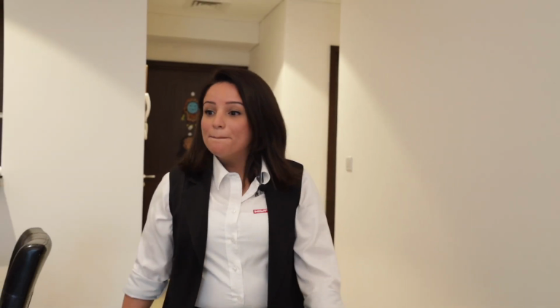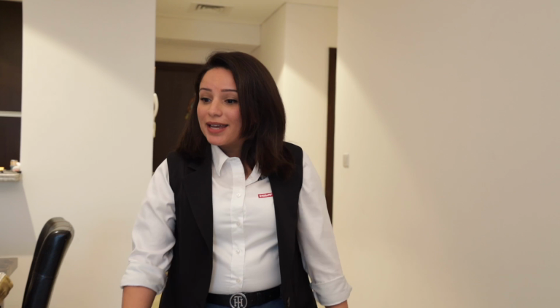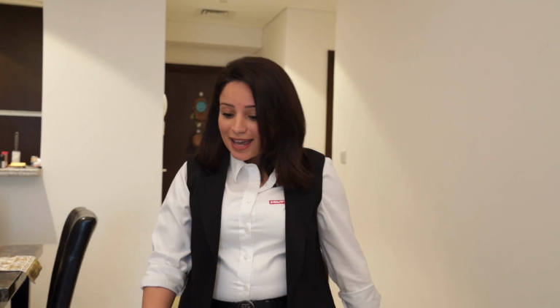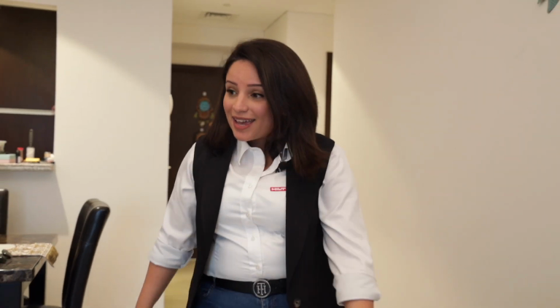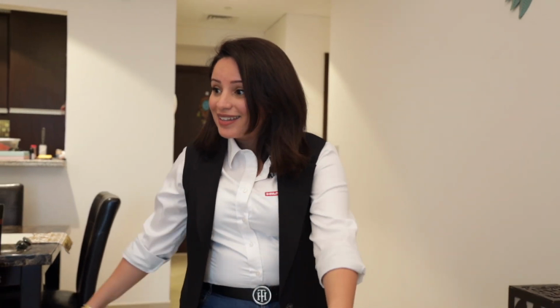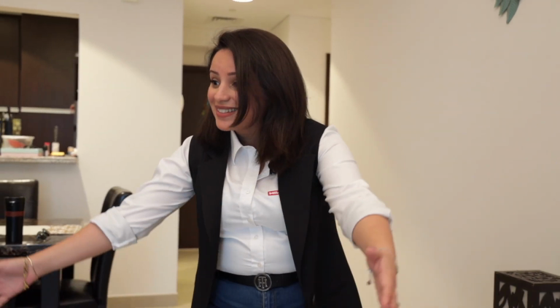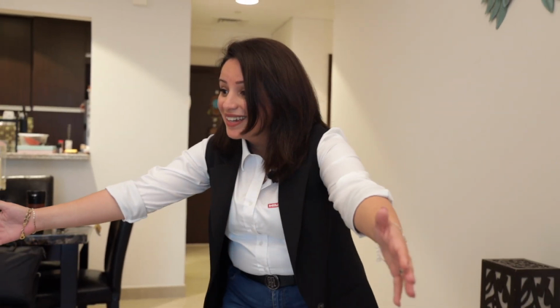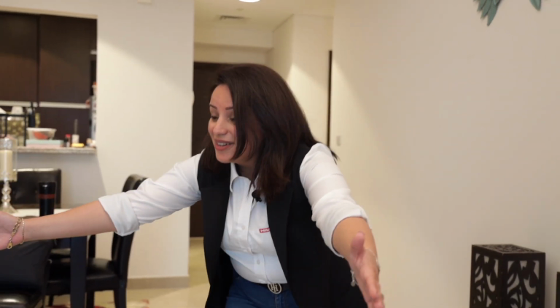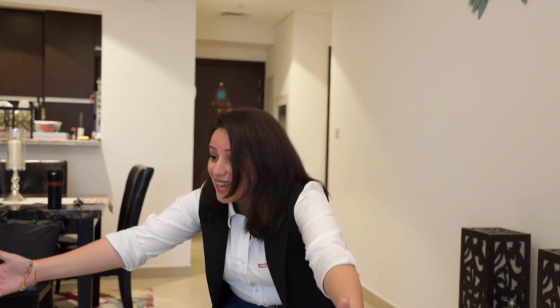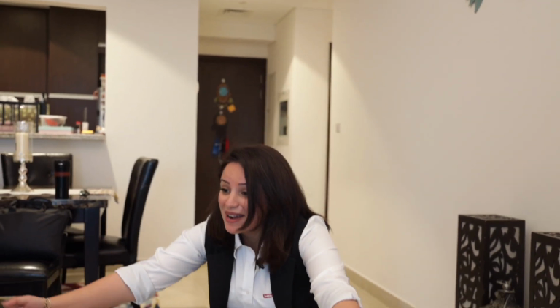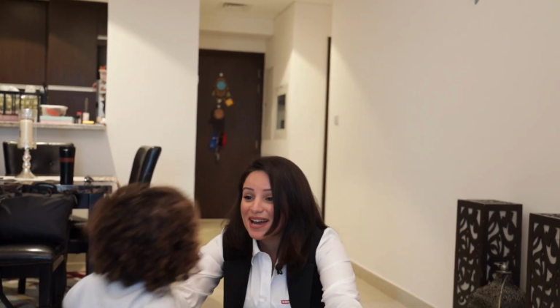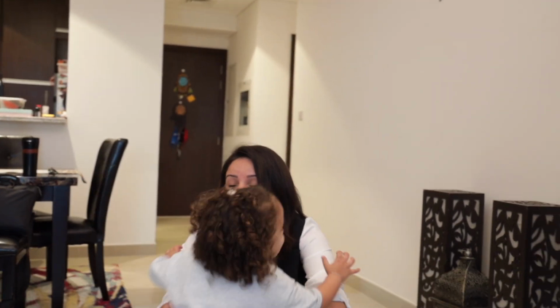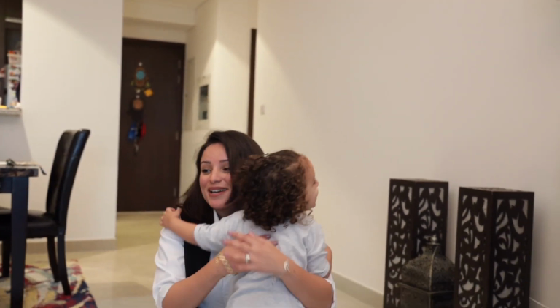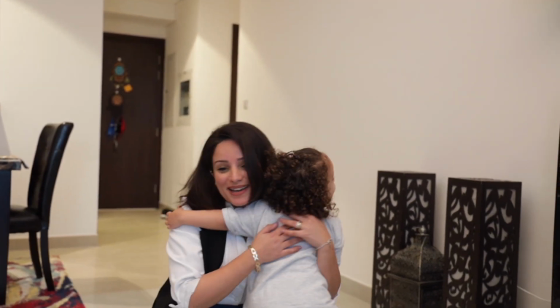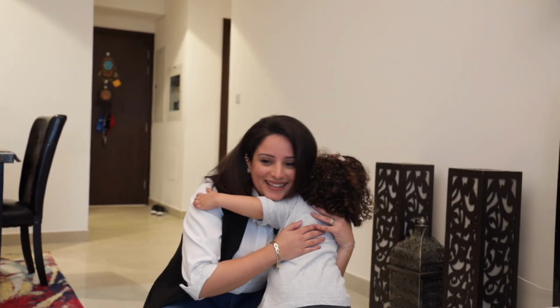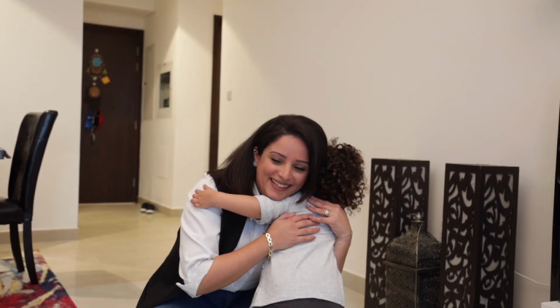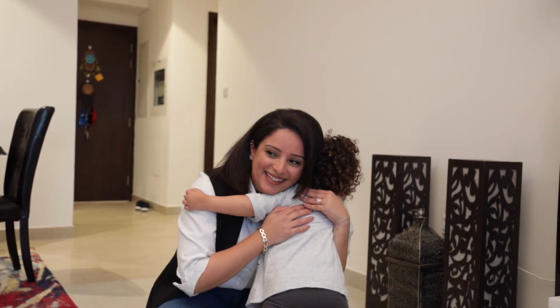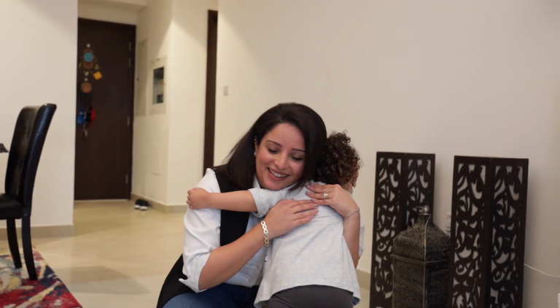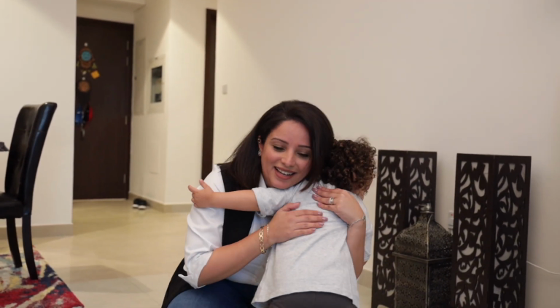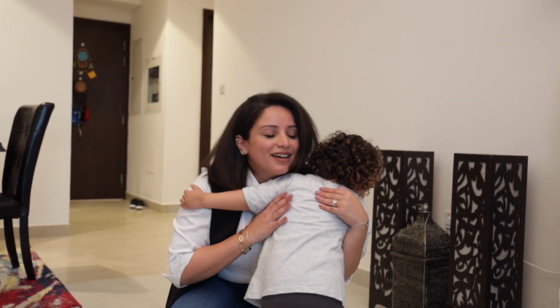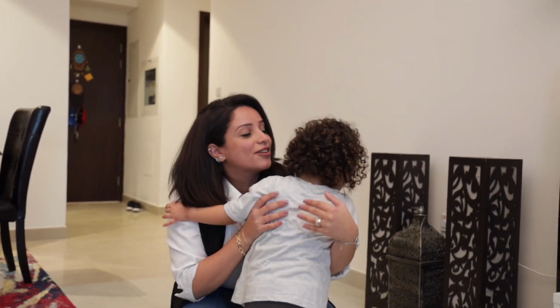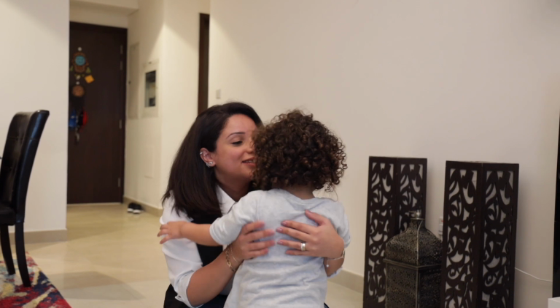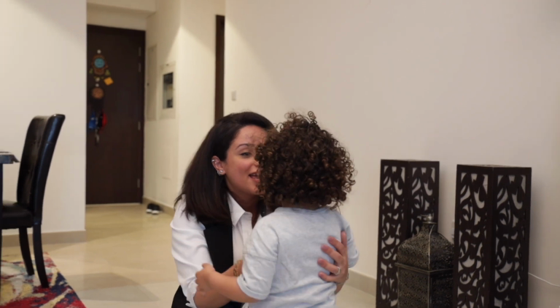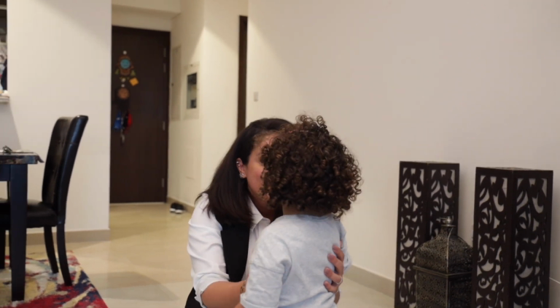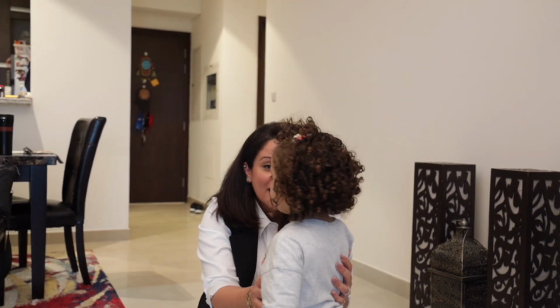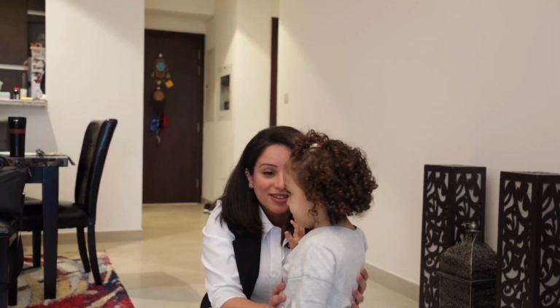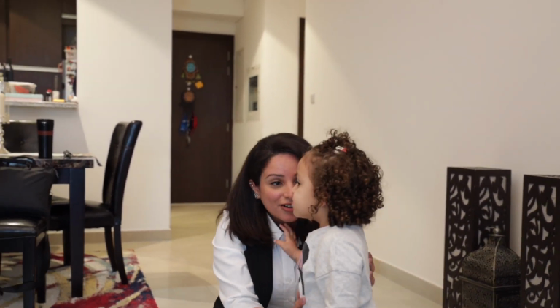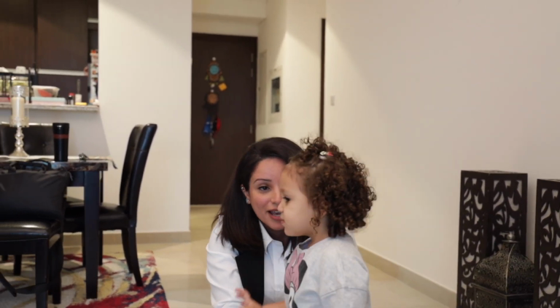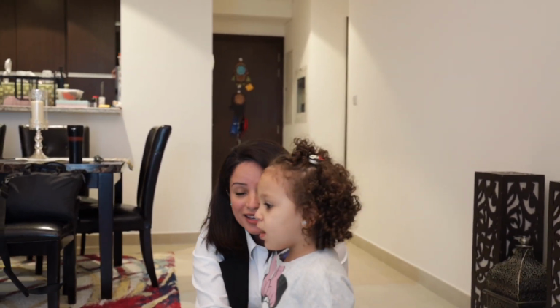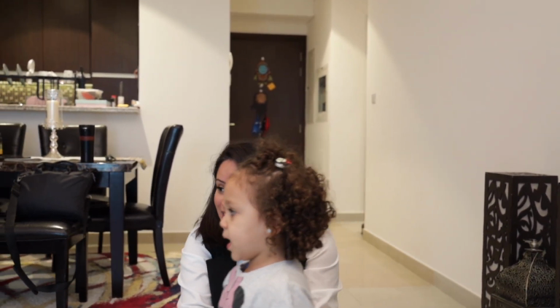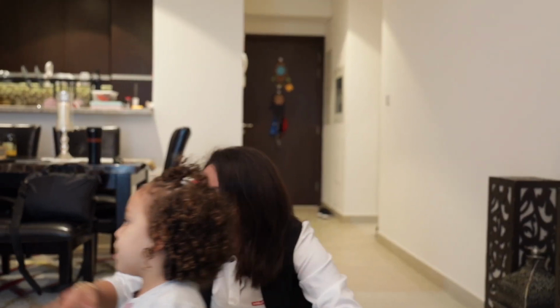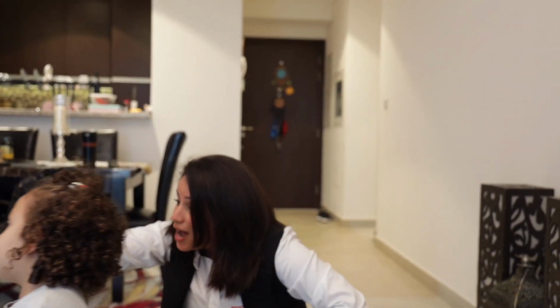Bye kids! Bye! Have a good day. I'll see you later, okay? Okay, bye!